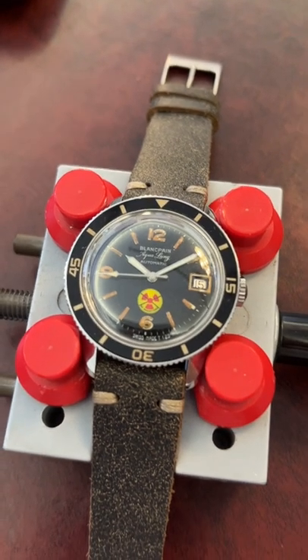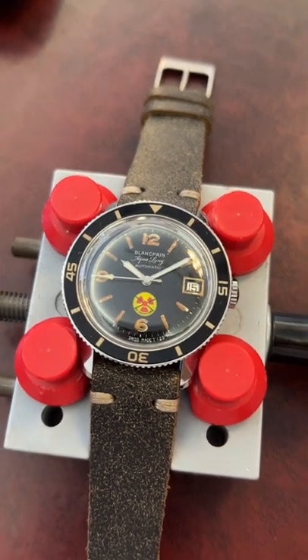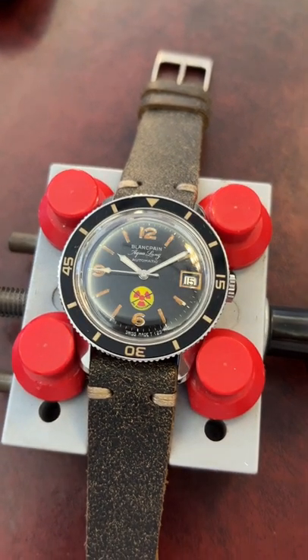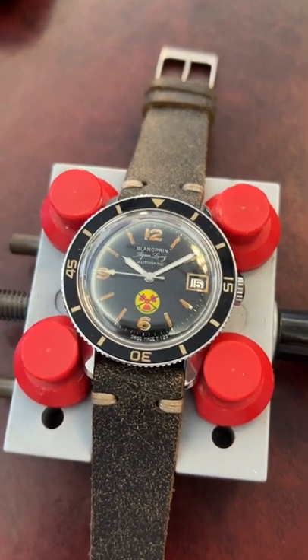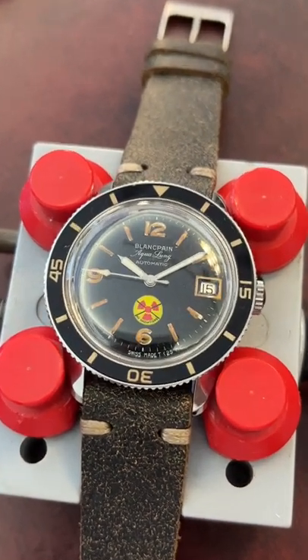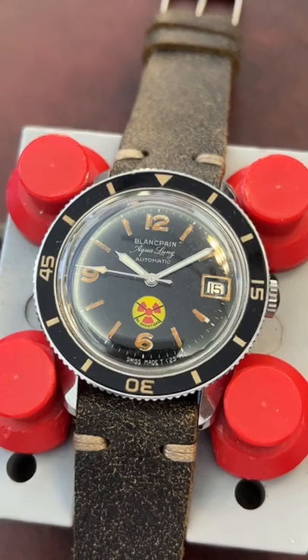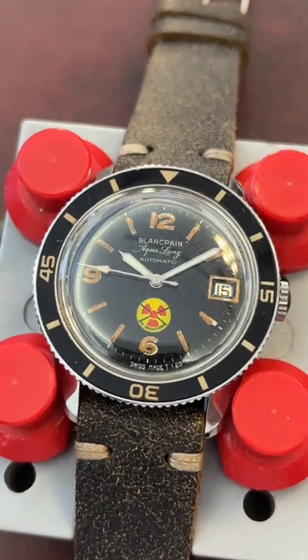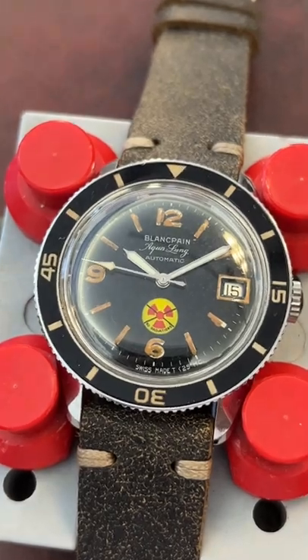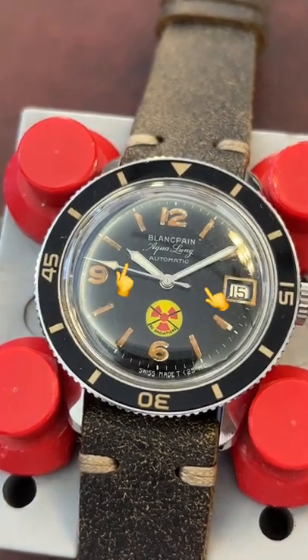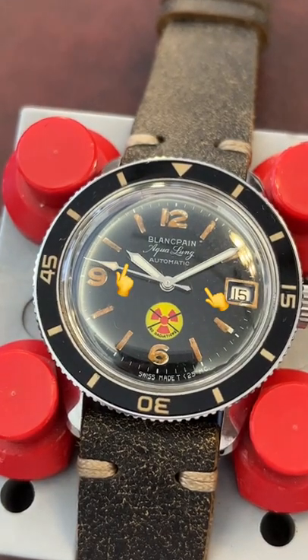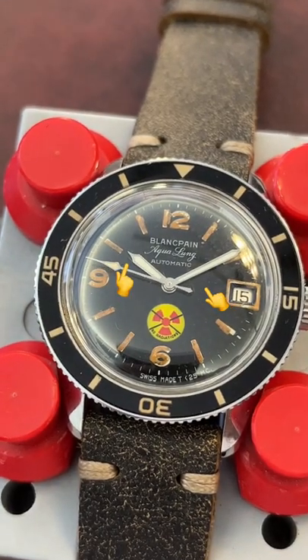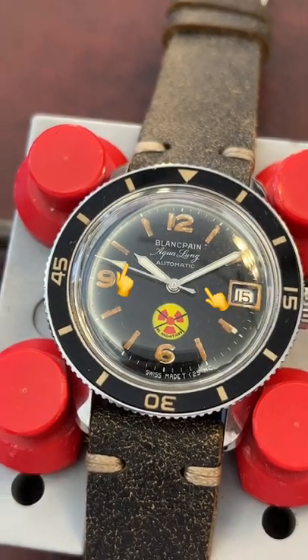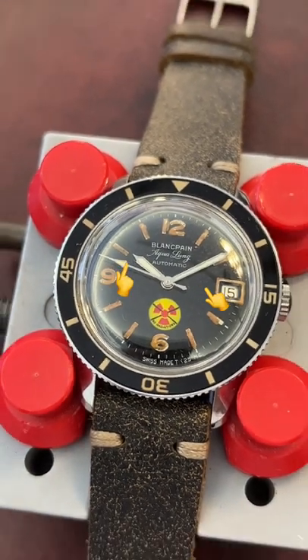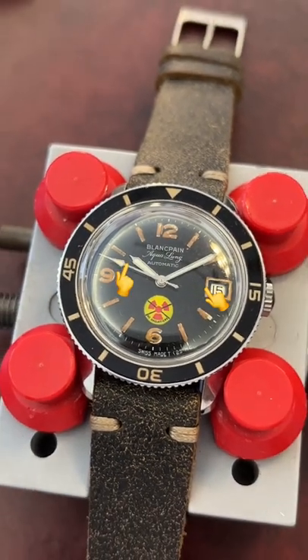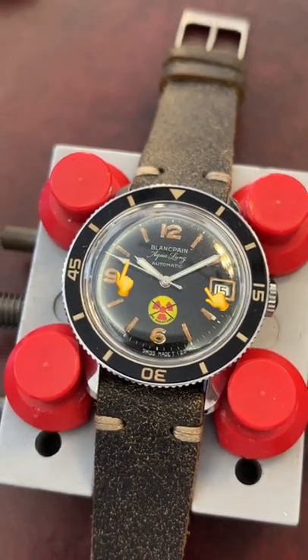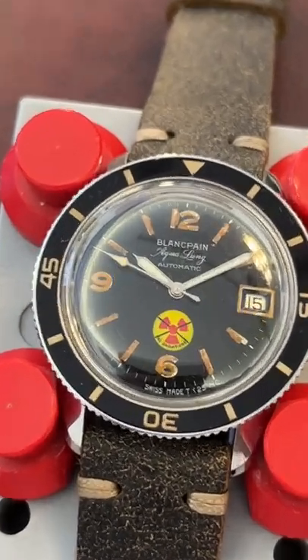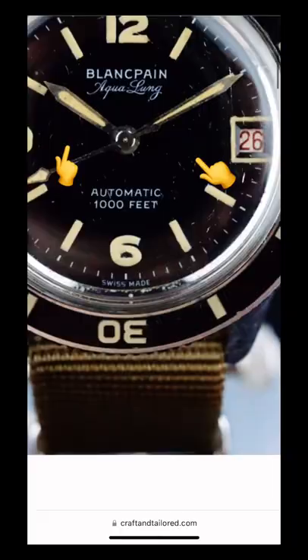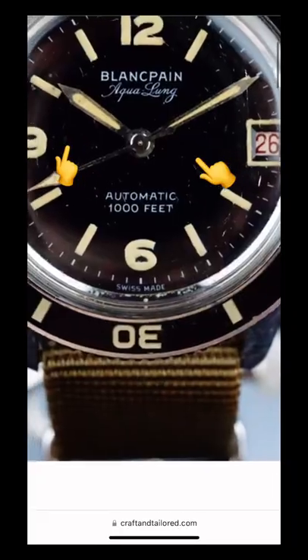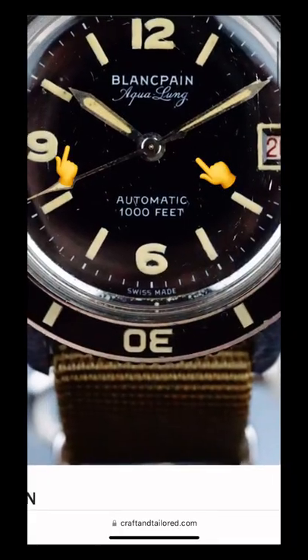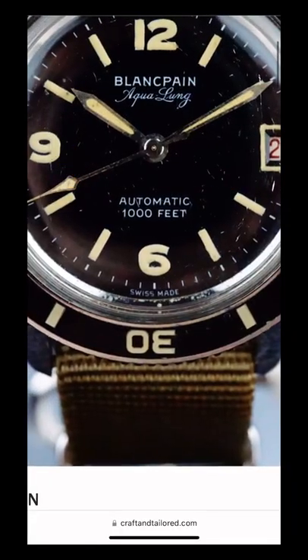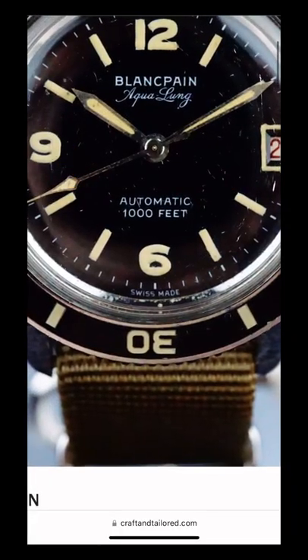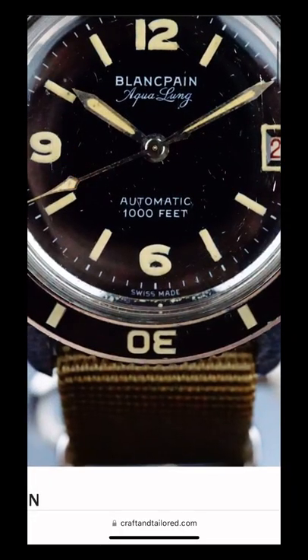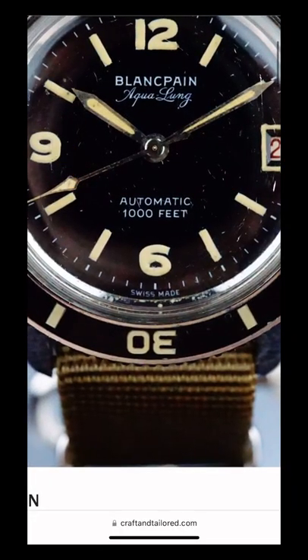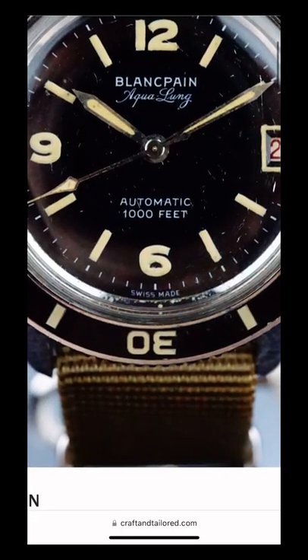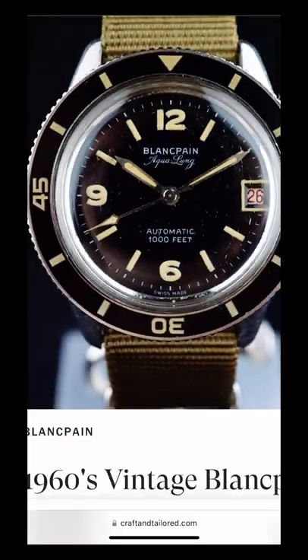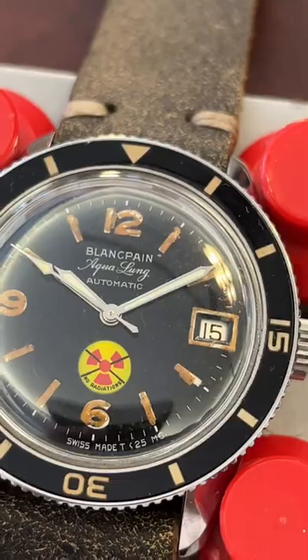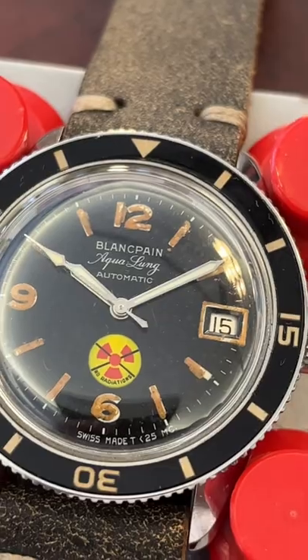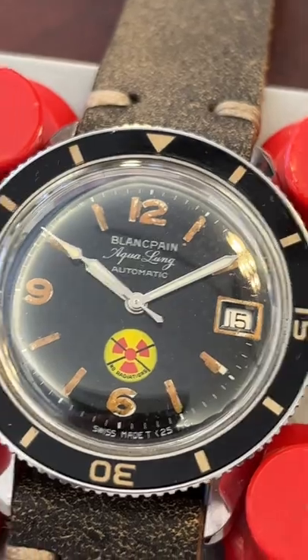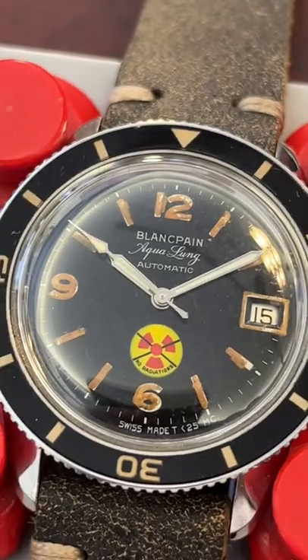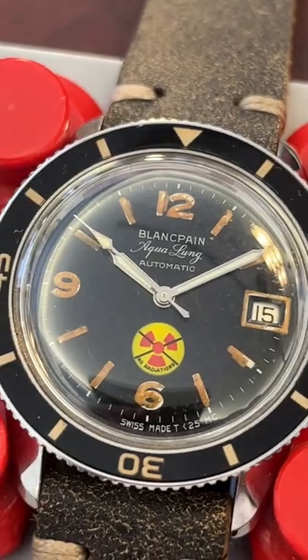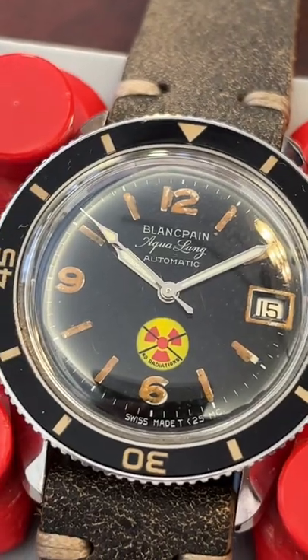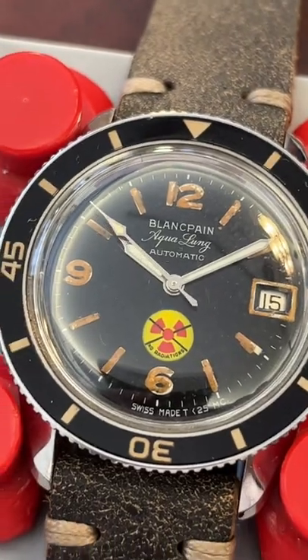Immediately as I am inspecting the watch, I noticed that the hands are wrong. The original hand should look like this and not have the syringe tips like this.